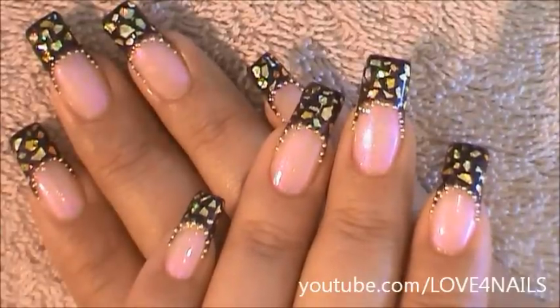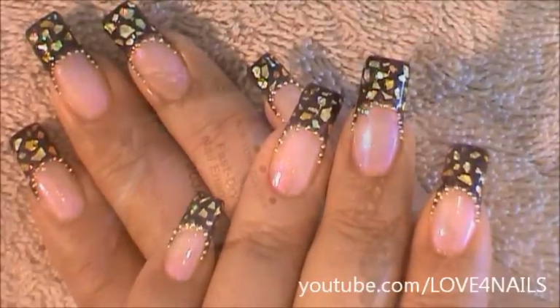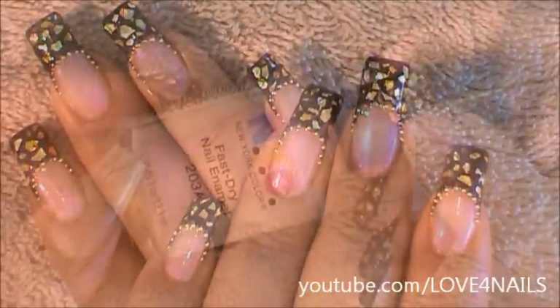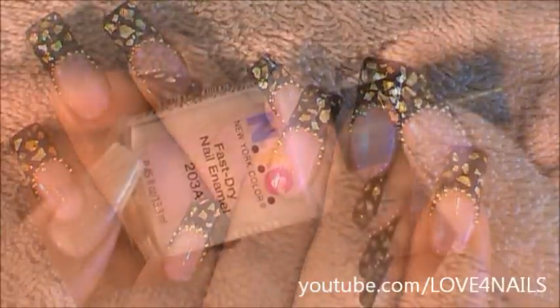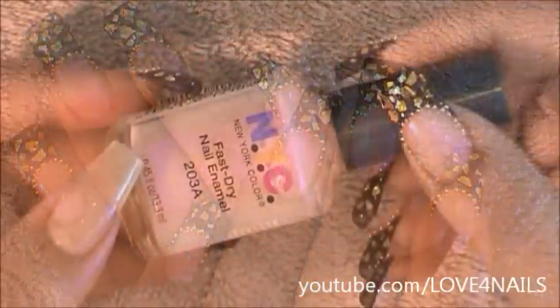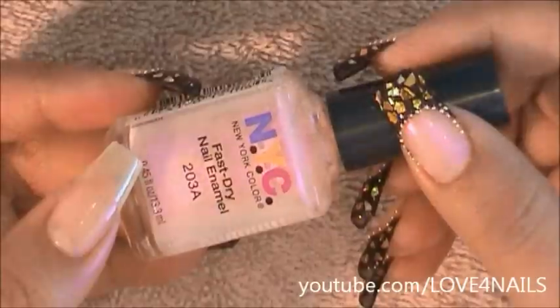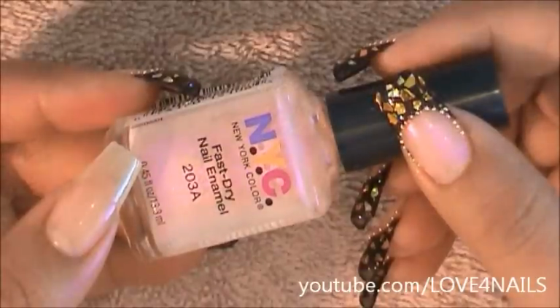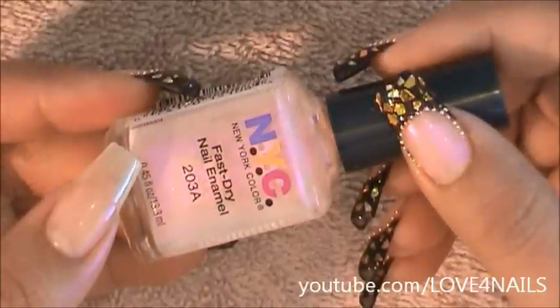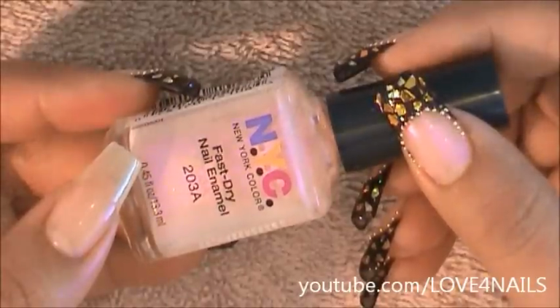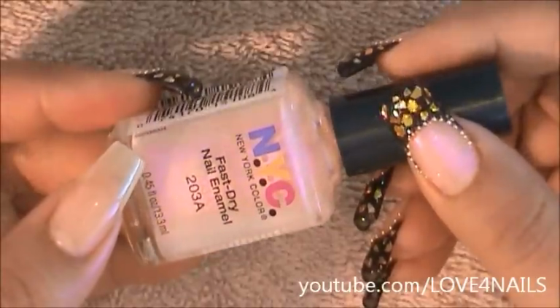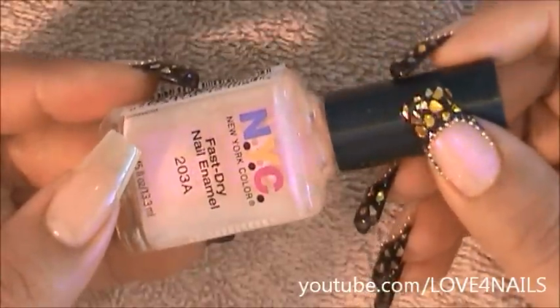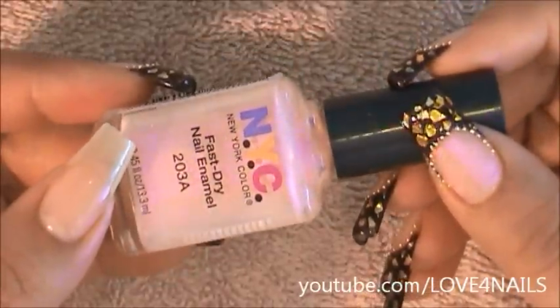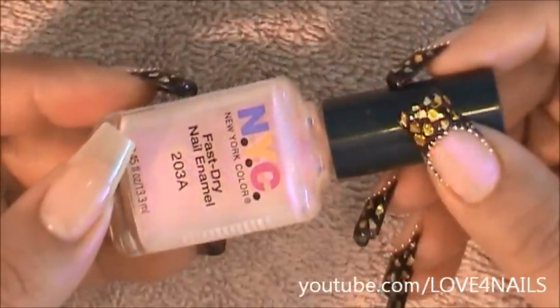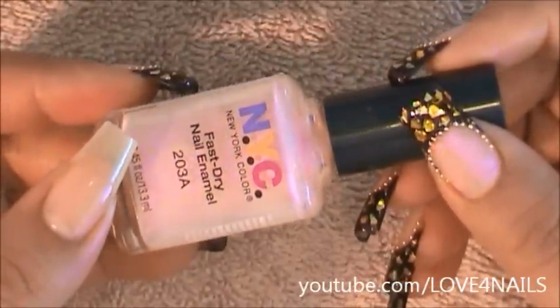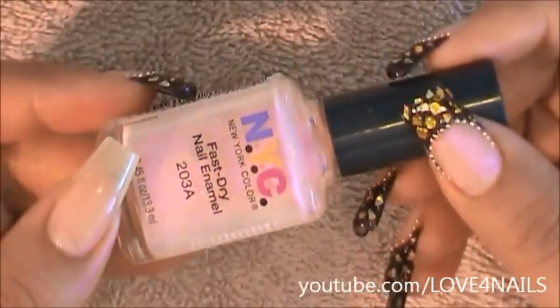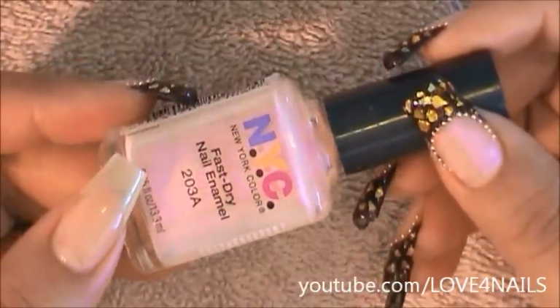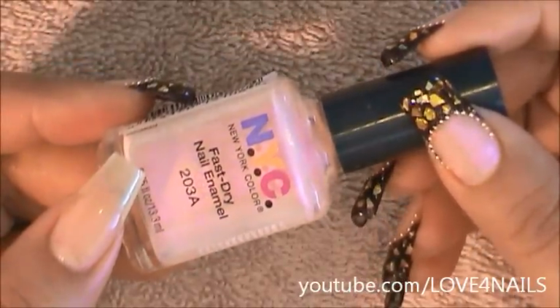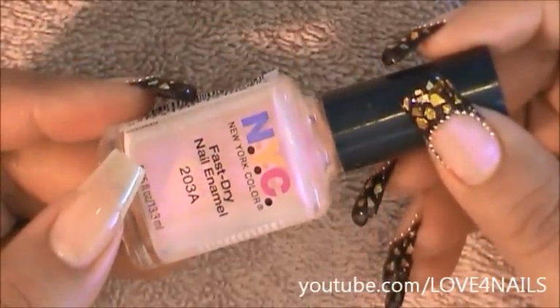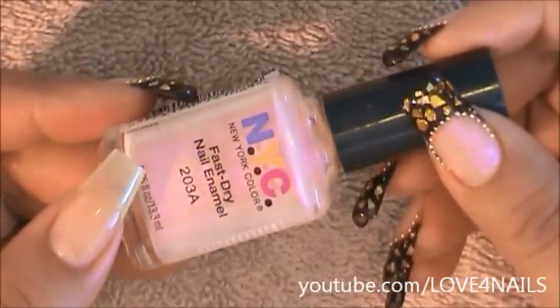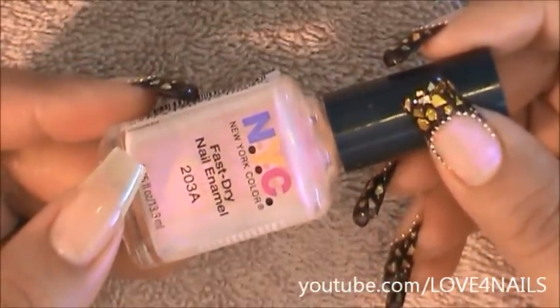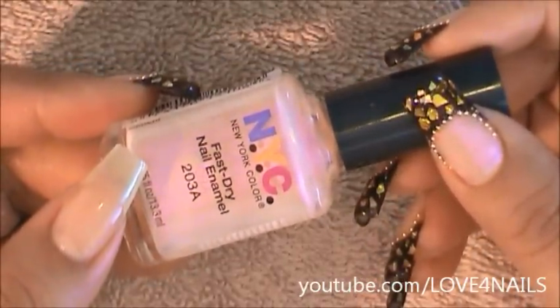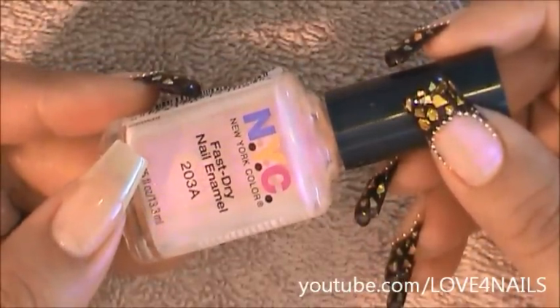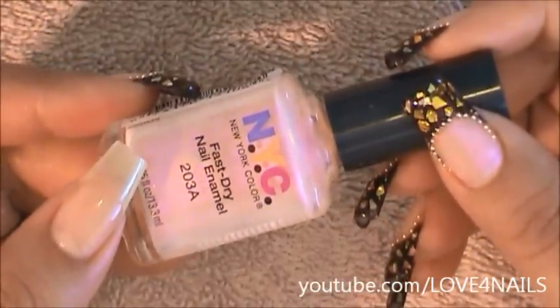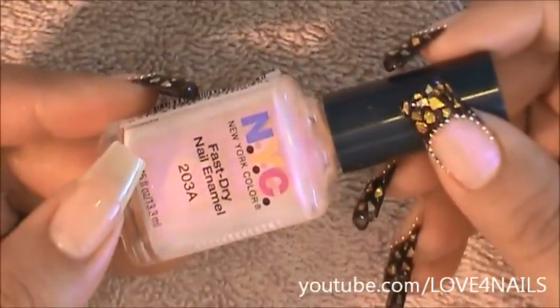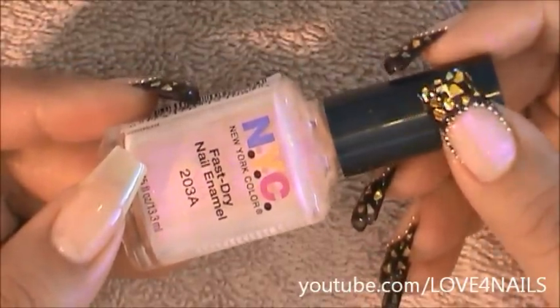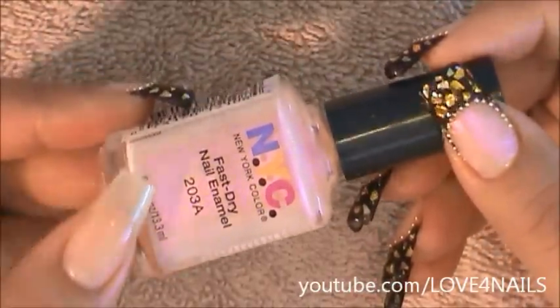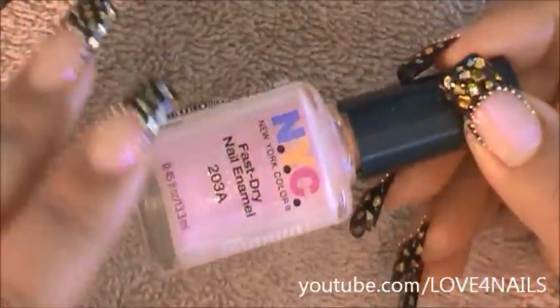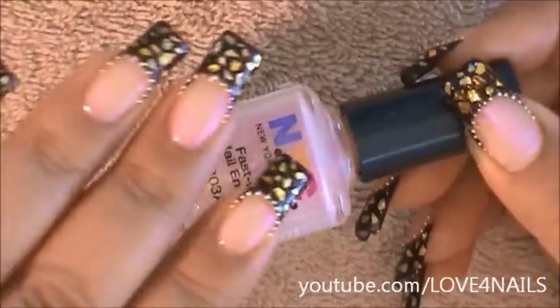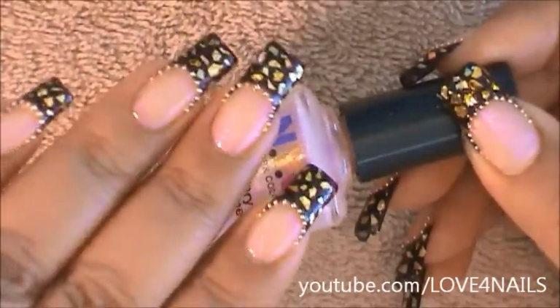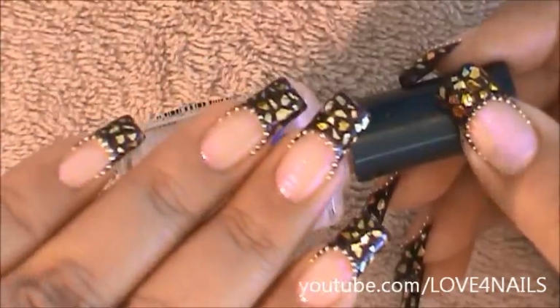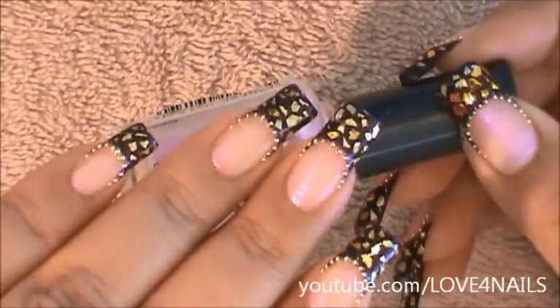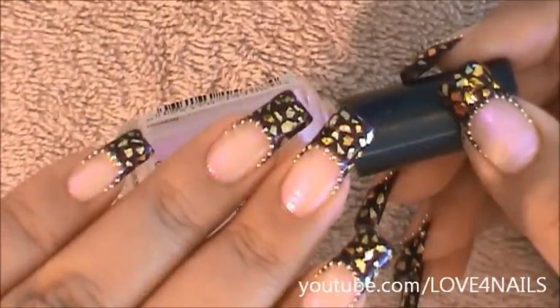The first thing to do is apply a background color. The one I'm using is this one by NYC and it has the number 203A. I'm just going to be applying it over my entire nail.